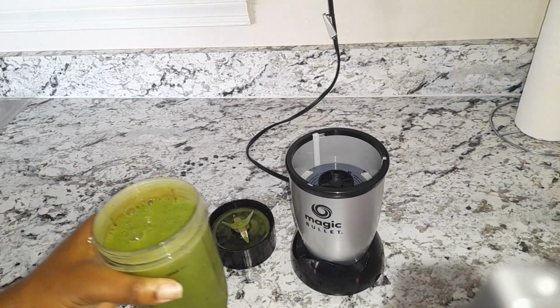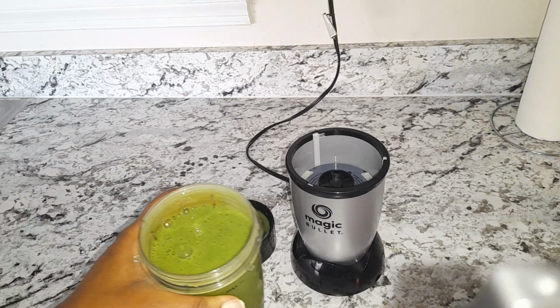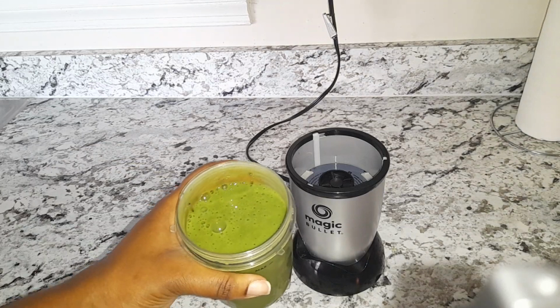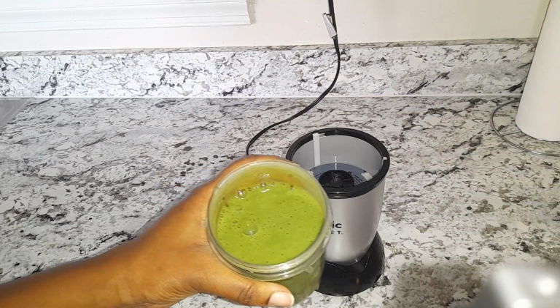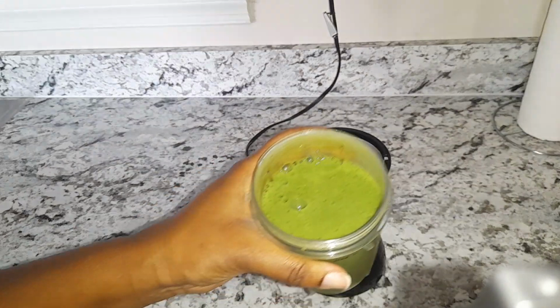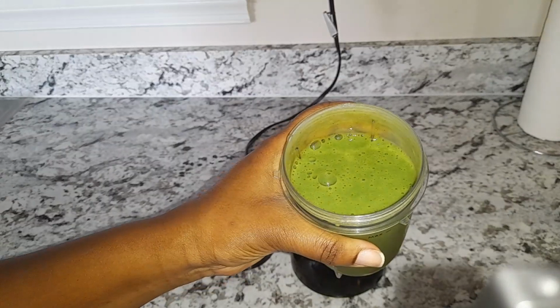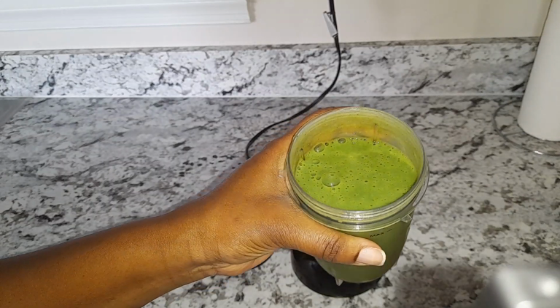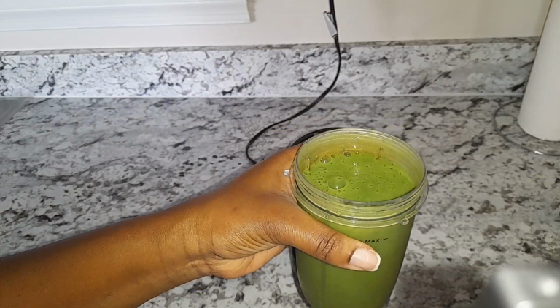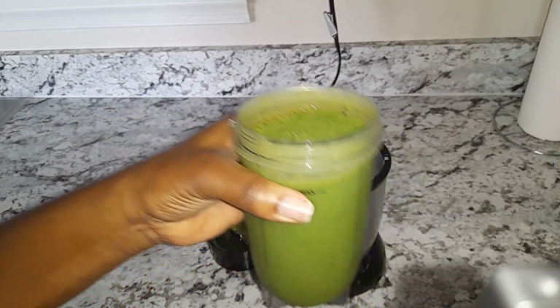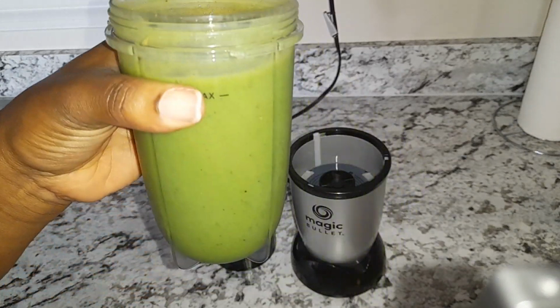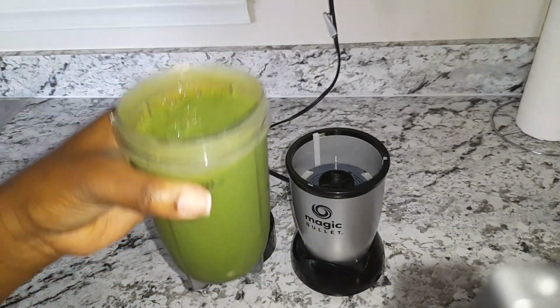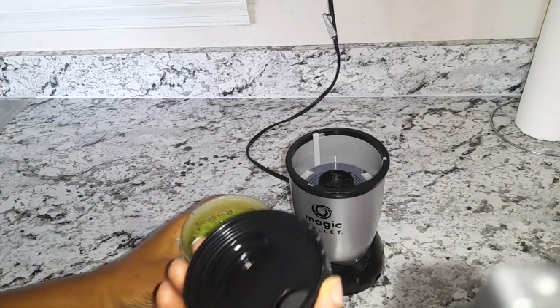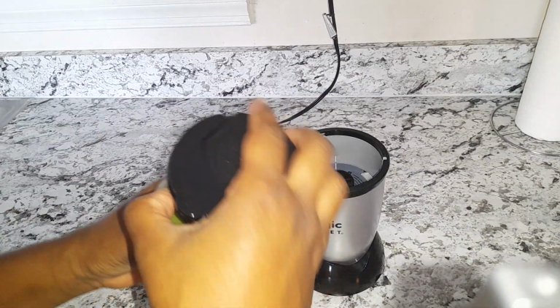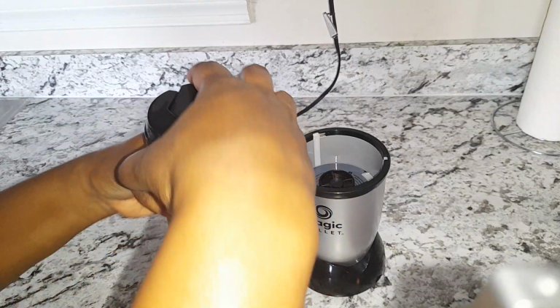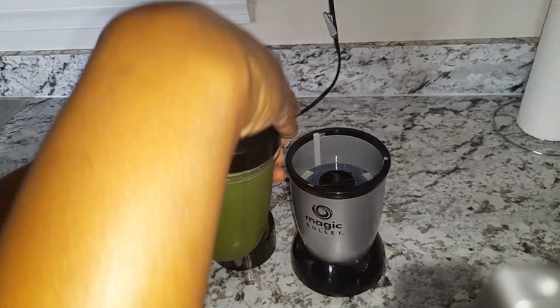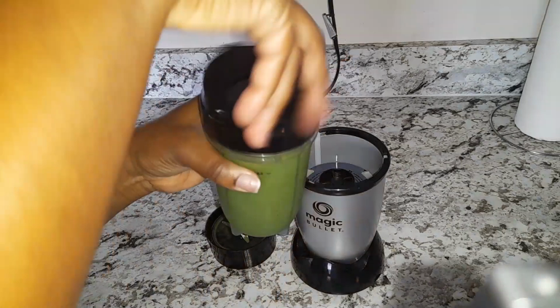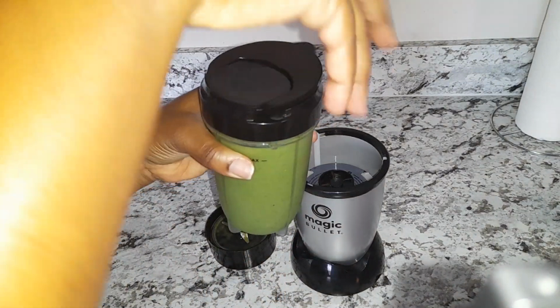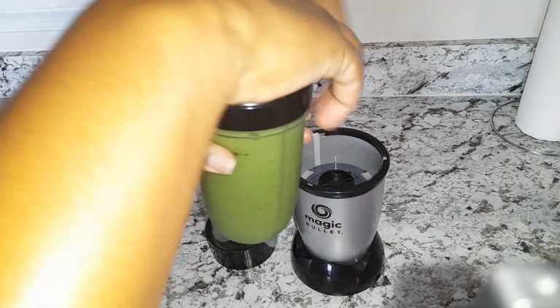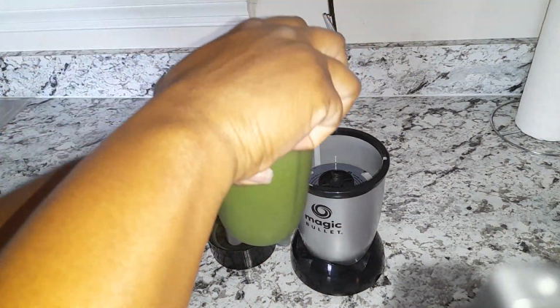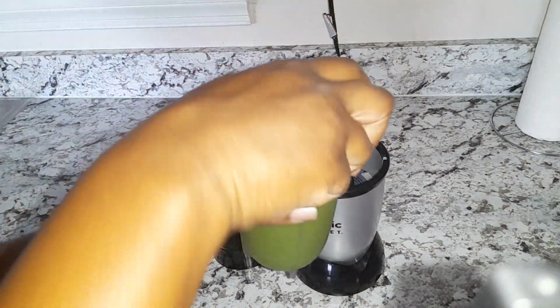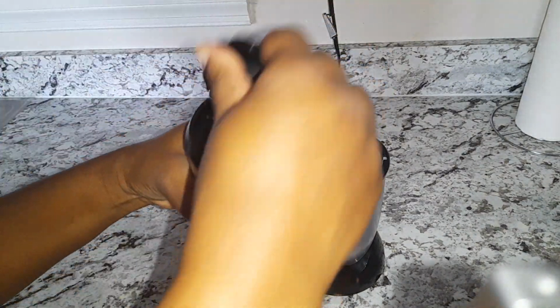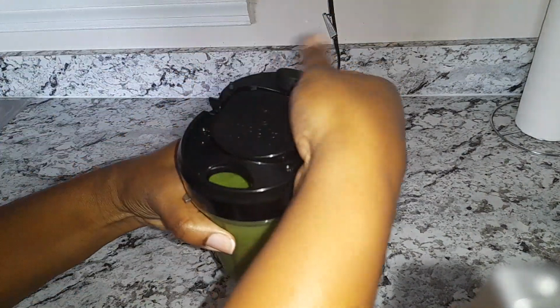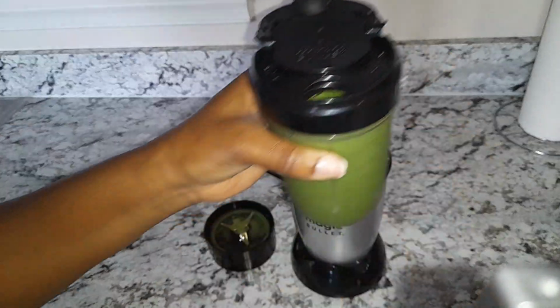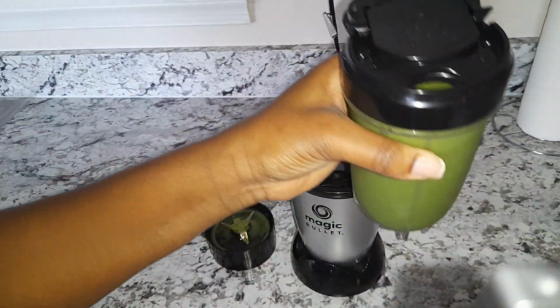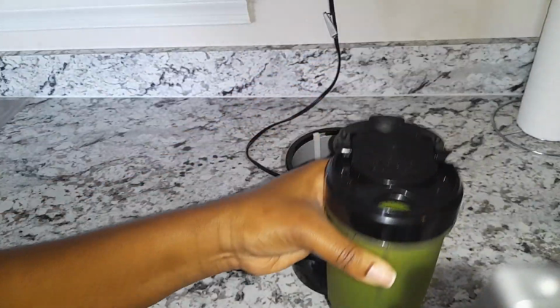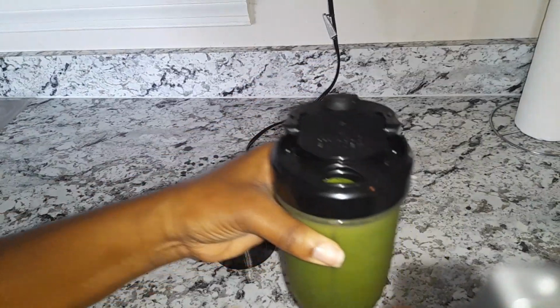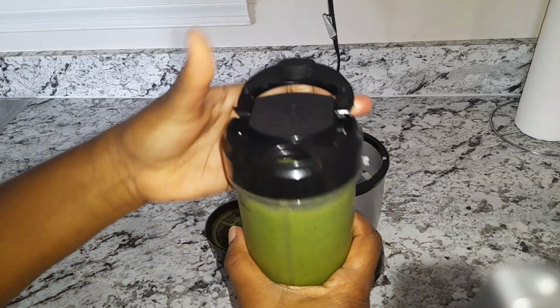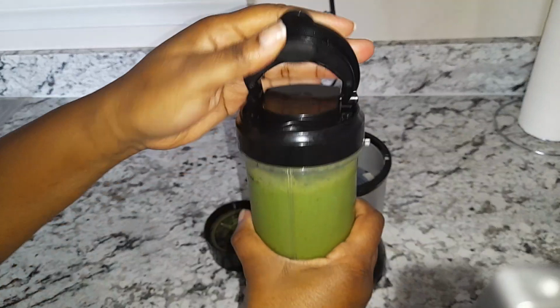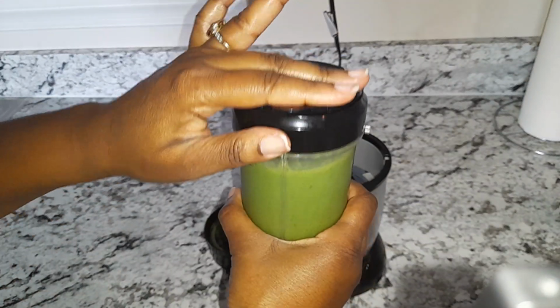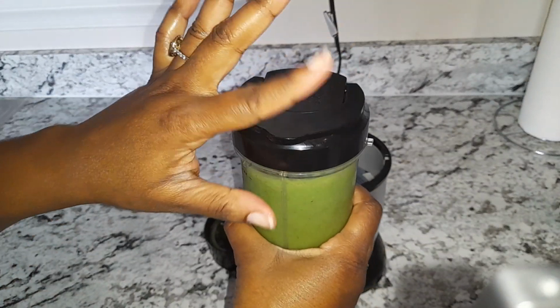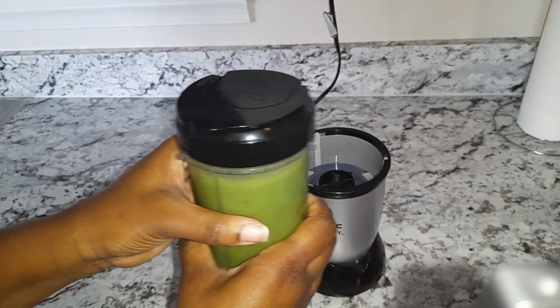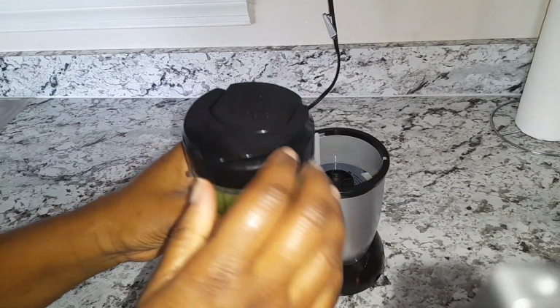There you have it — a green smoothie! I'm just gonna switch the covers. There you go, an on-the-go smoothie.